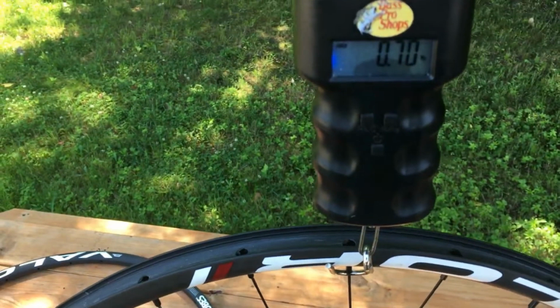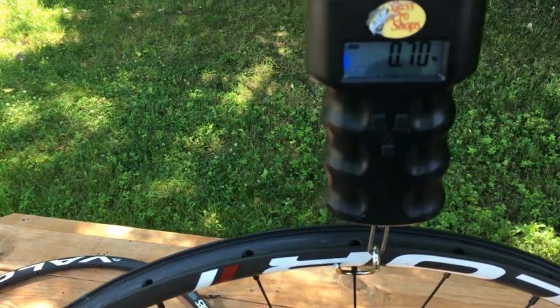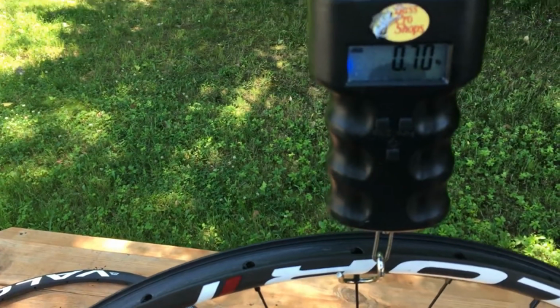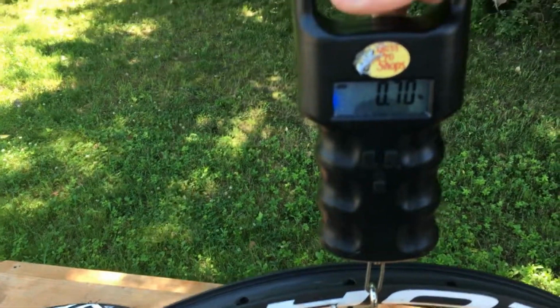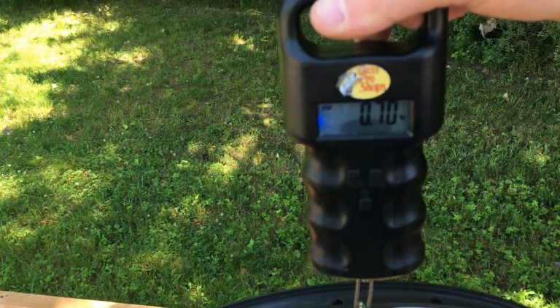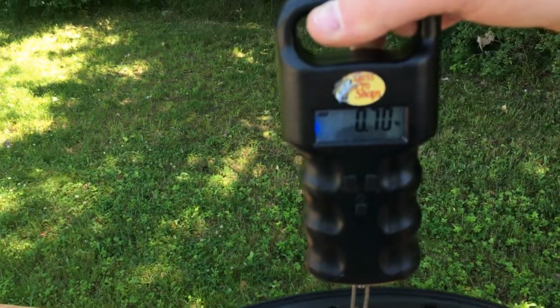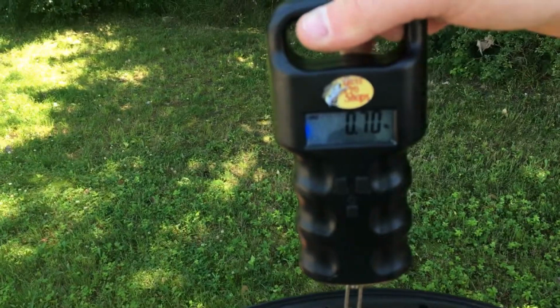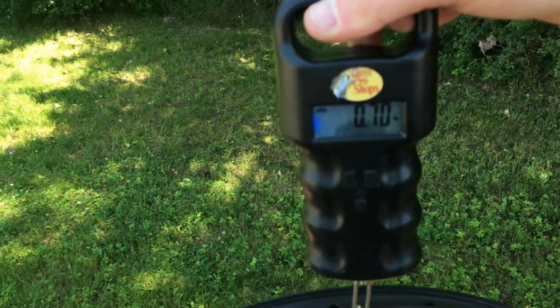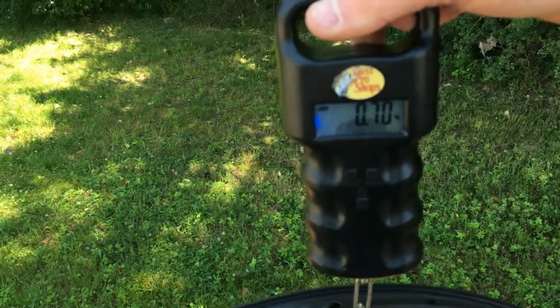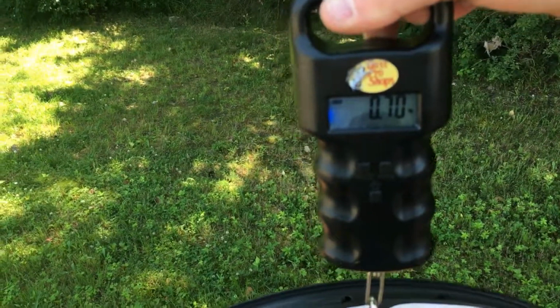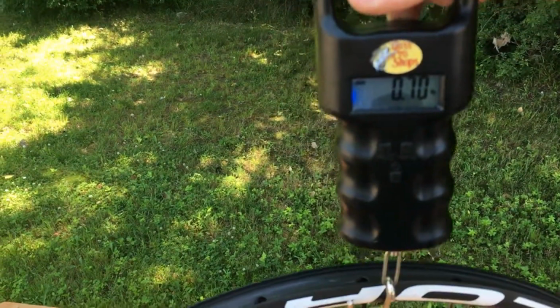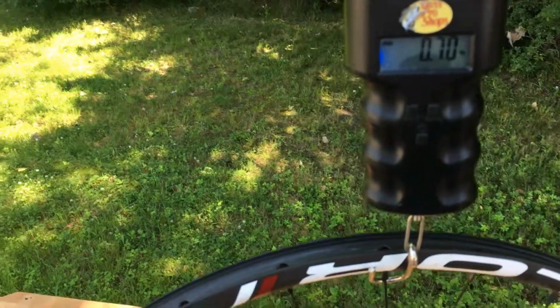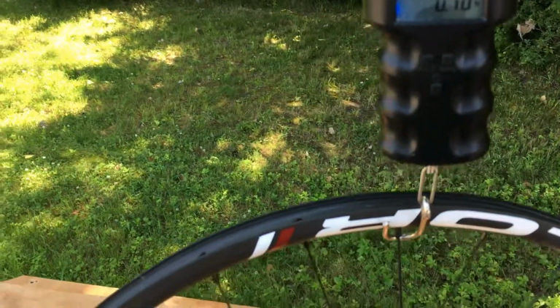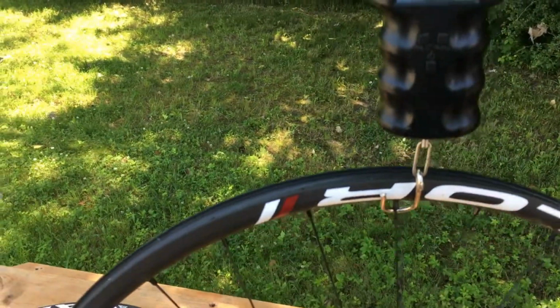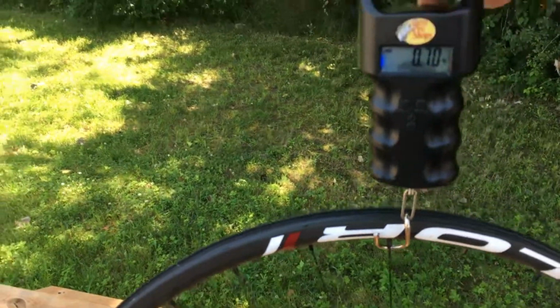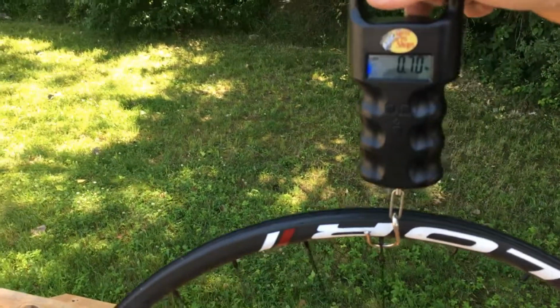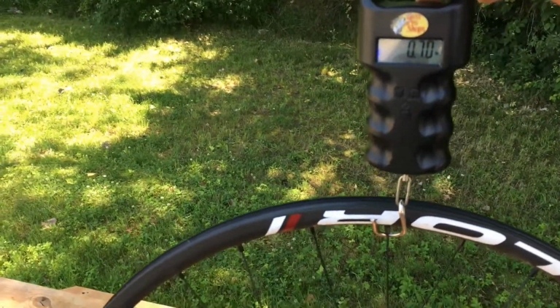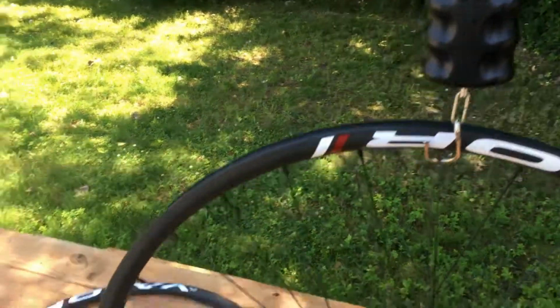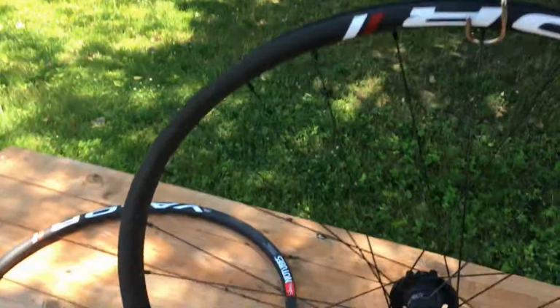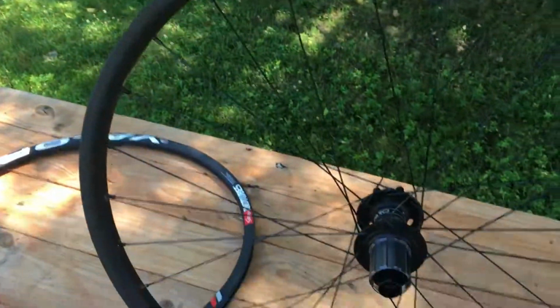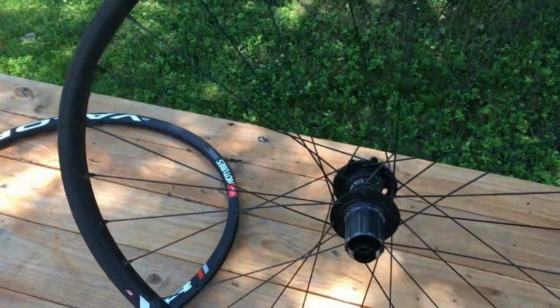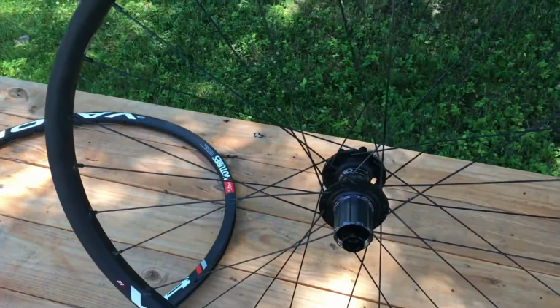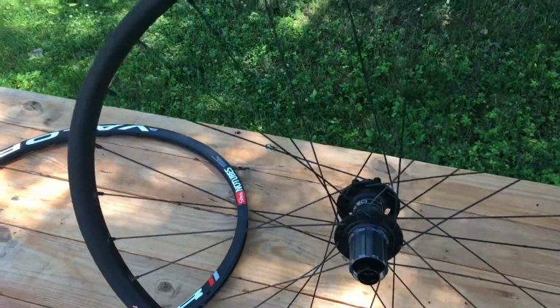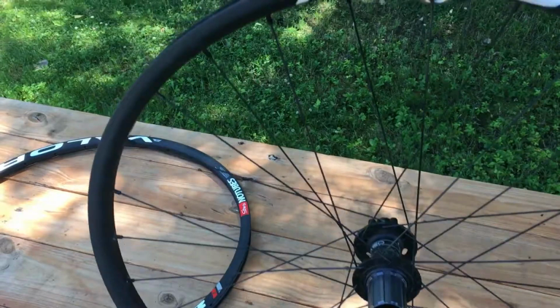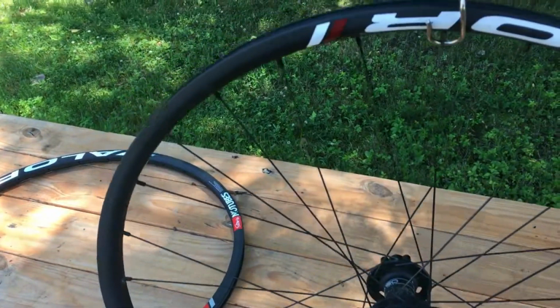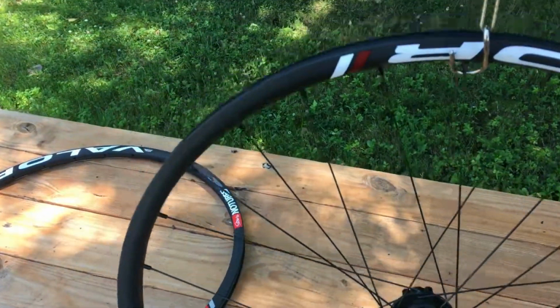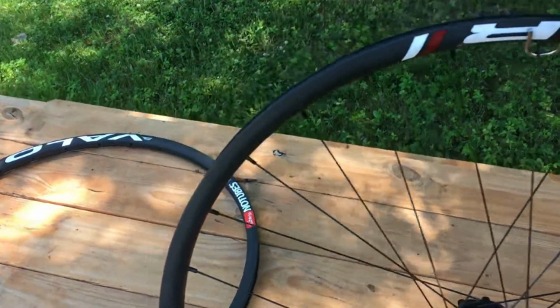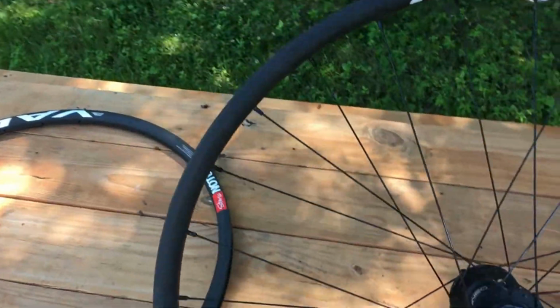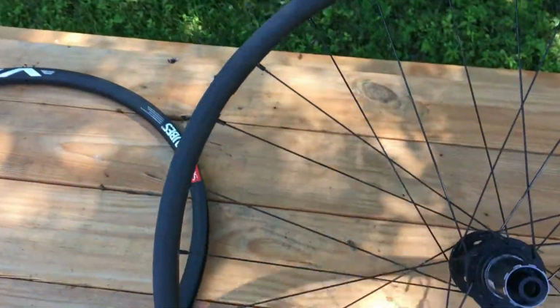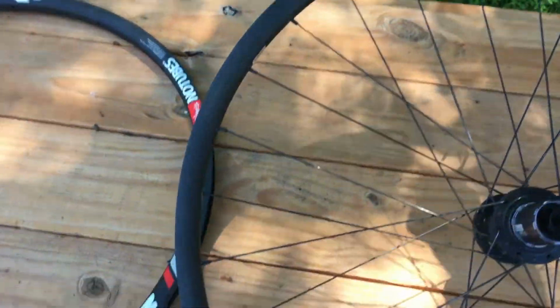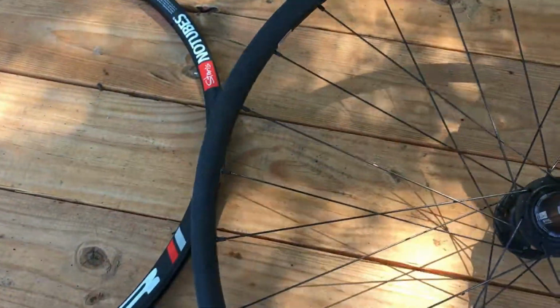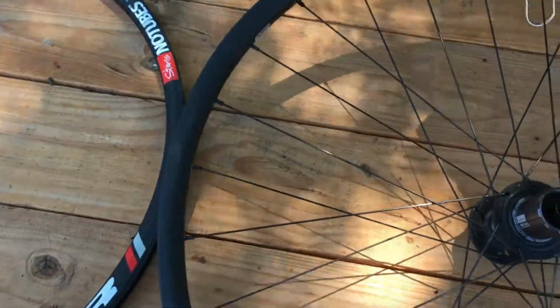So the entire wheel is about 700 grams. This is in a 650B format.